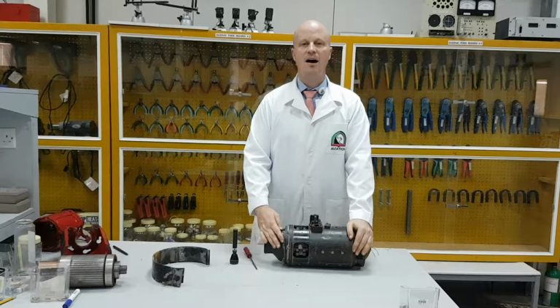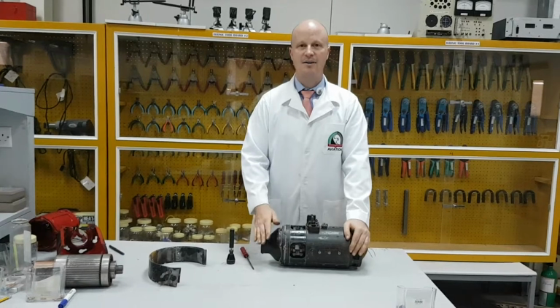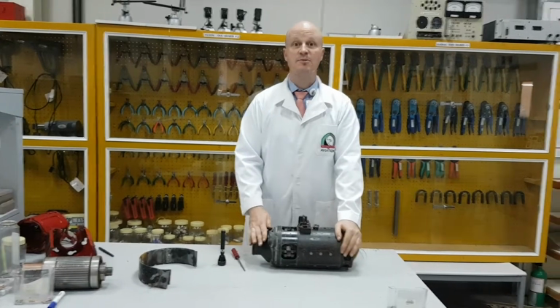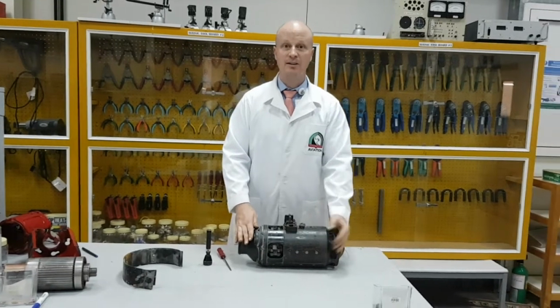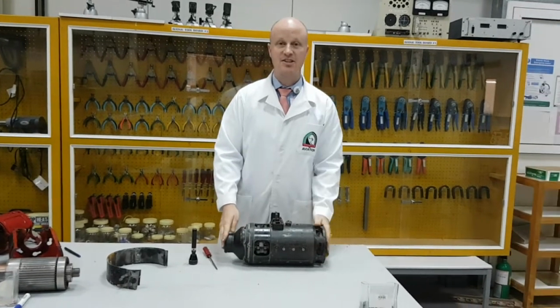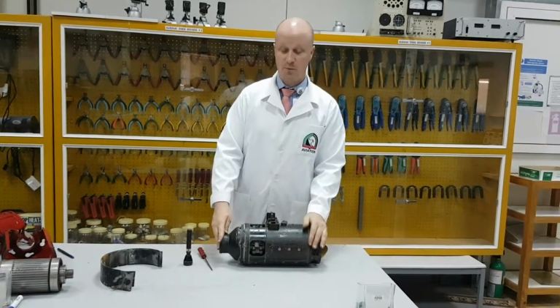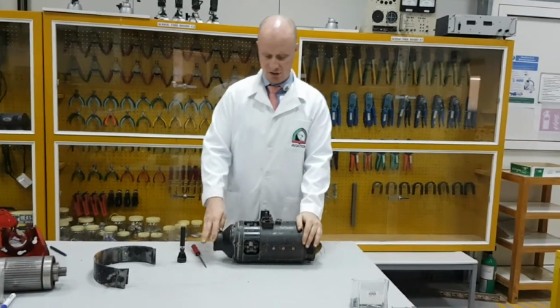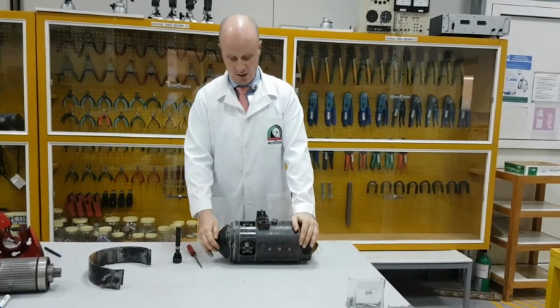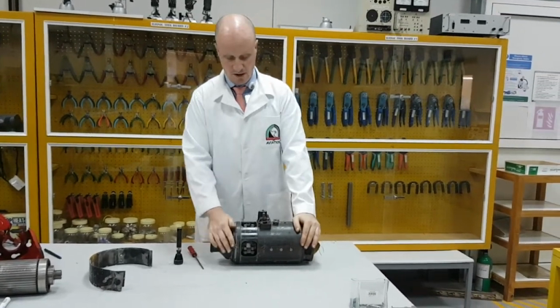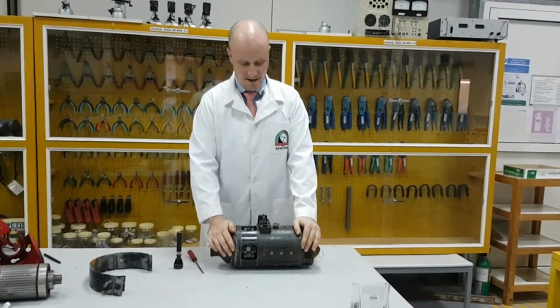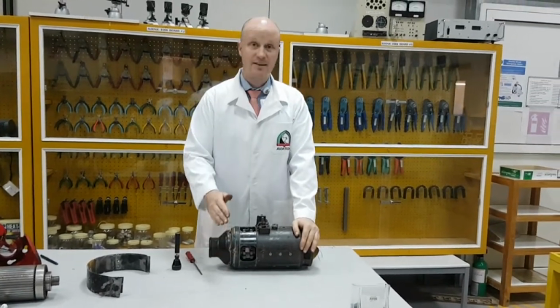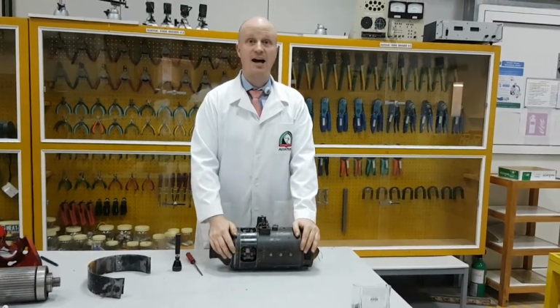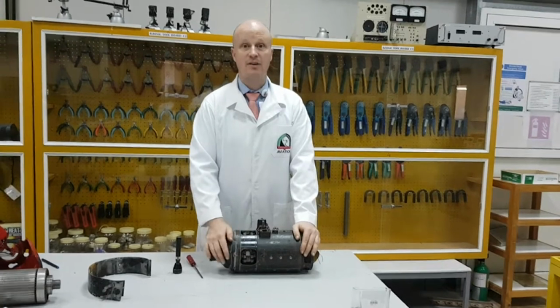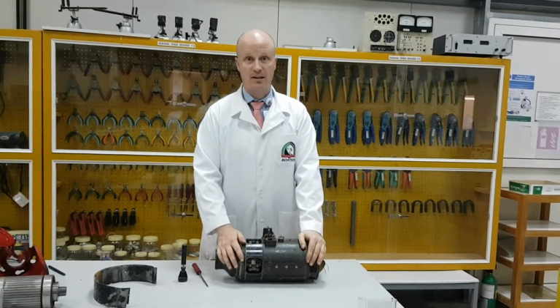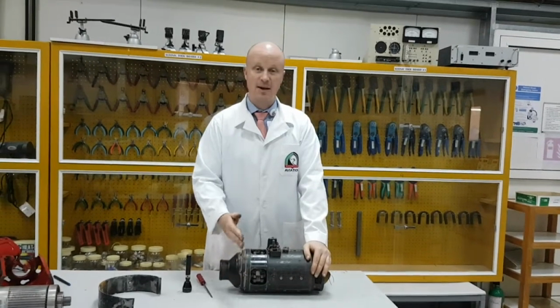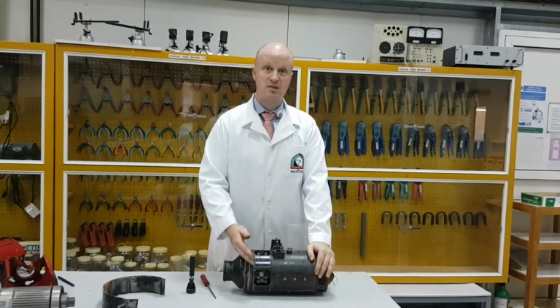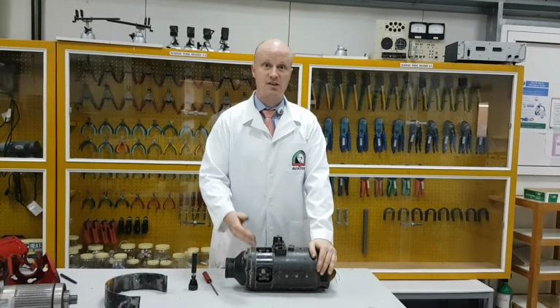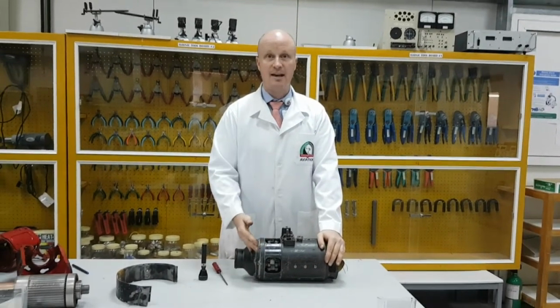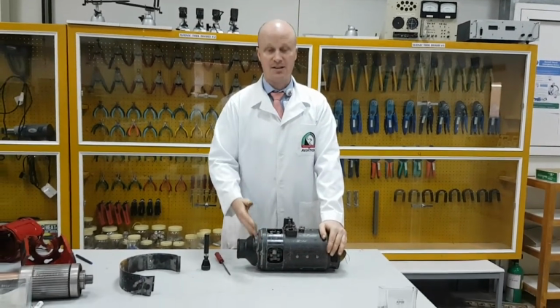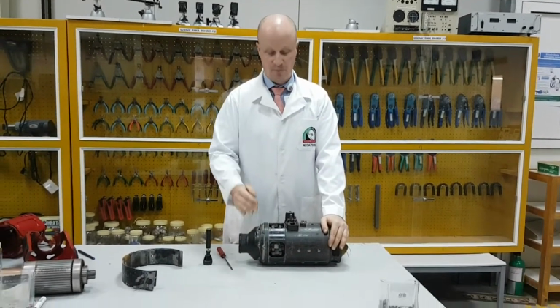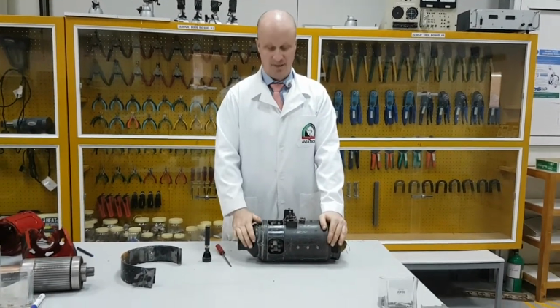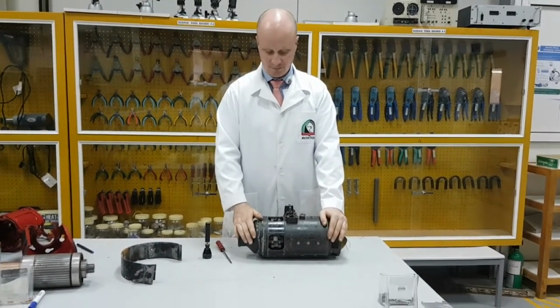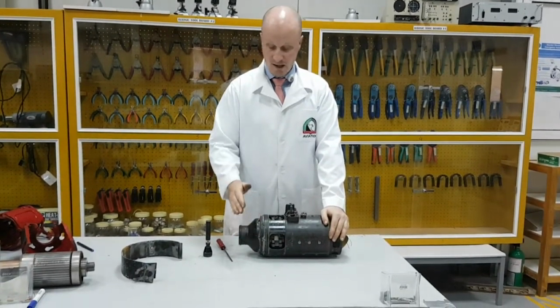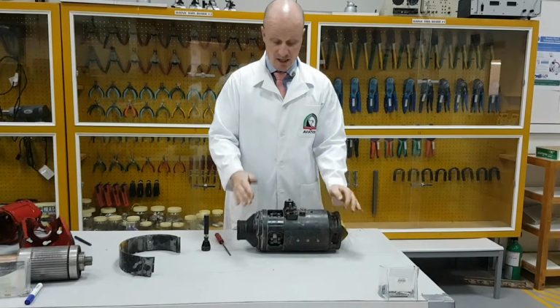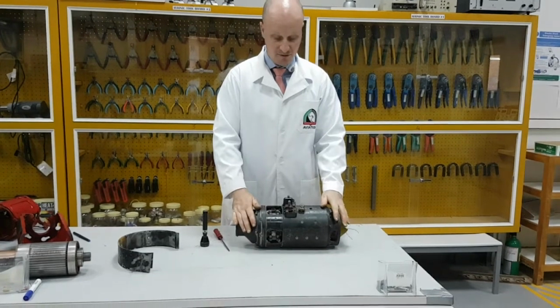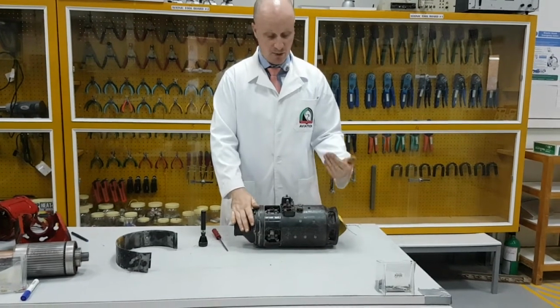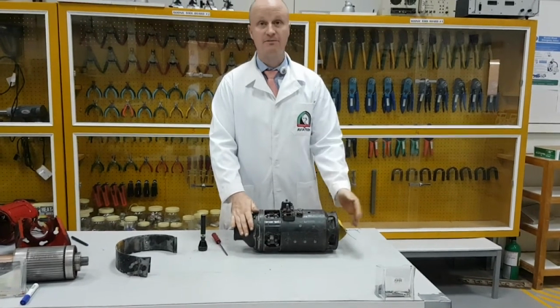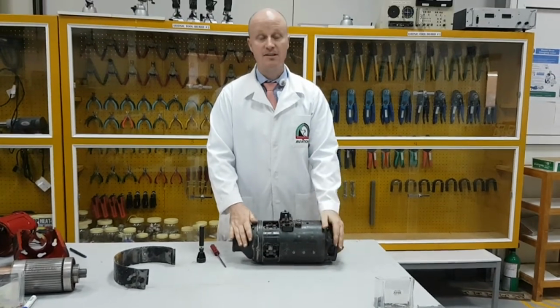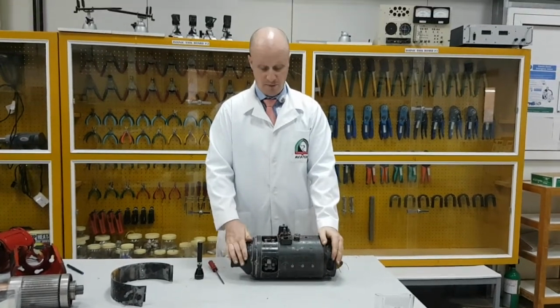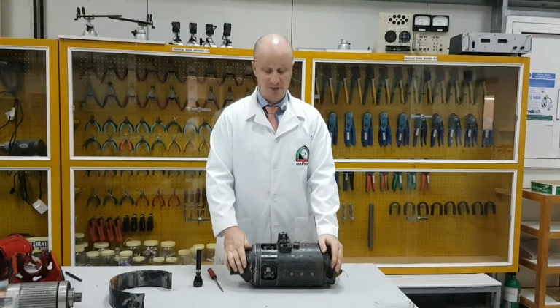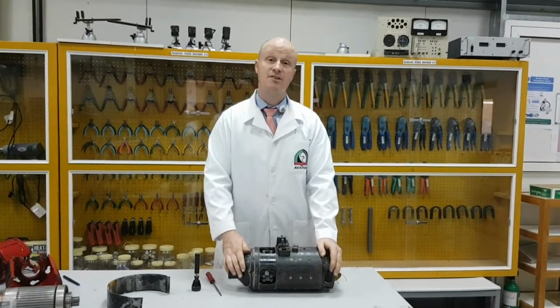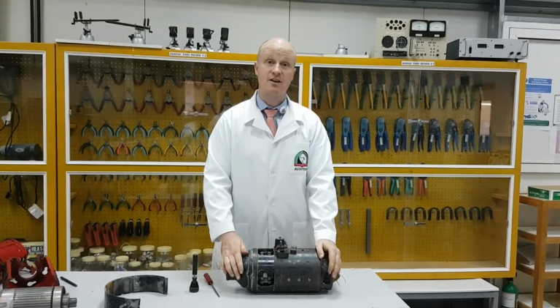Hi, my name is Michael, and today we're going to talk about the starter generator circuit, basic inspection and test and operation. In the previous video, we identified the different parts of the DC generator.